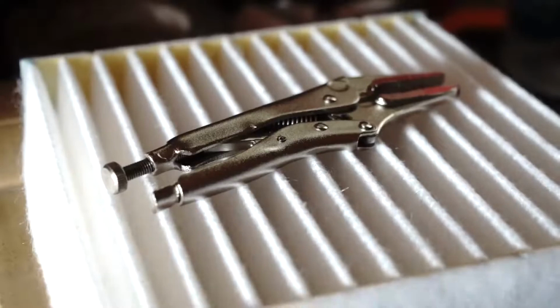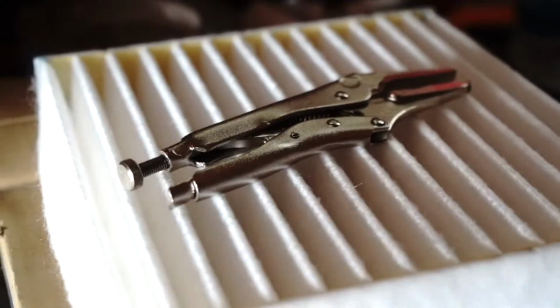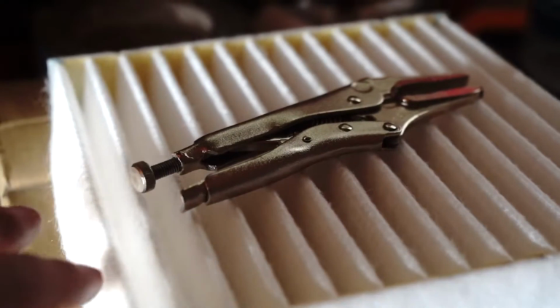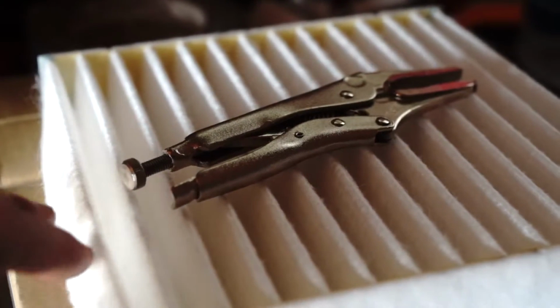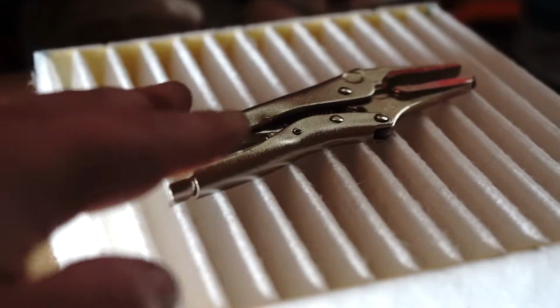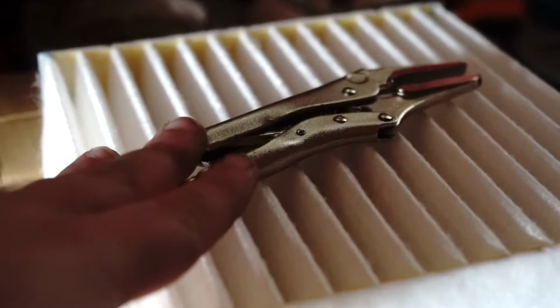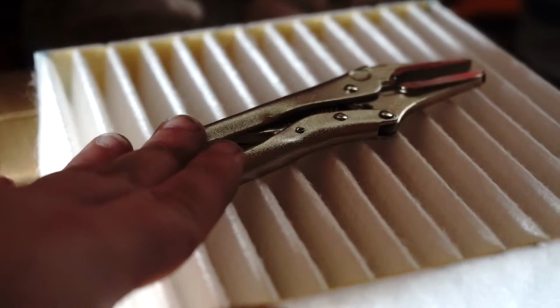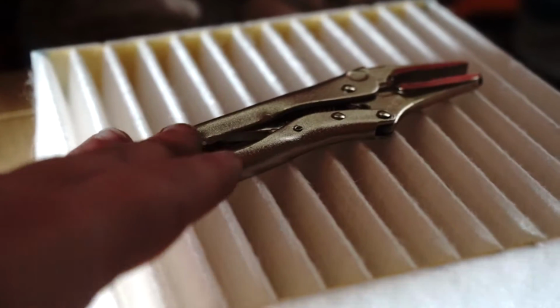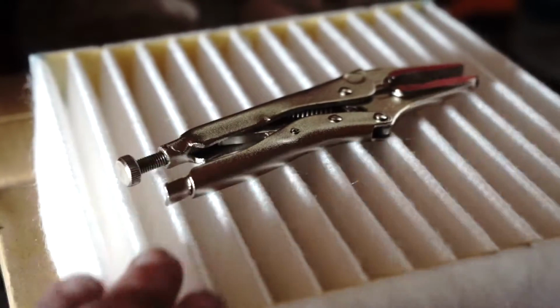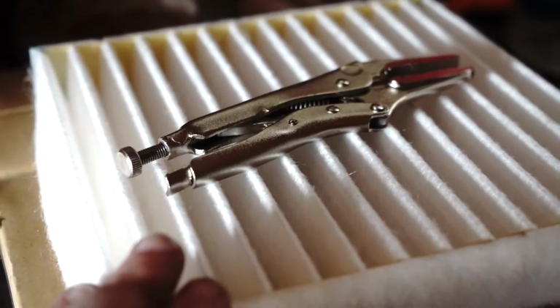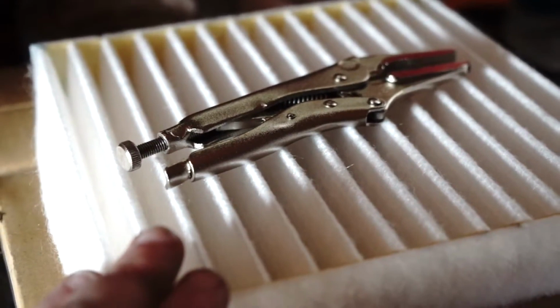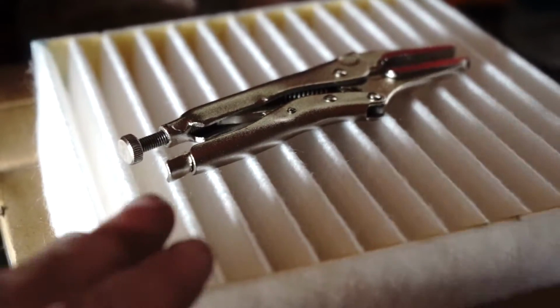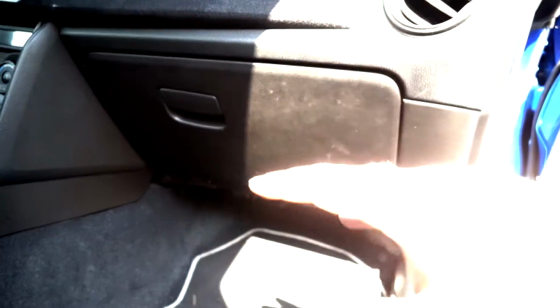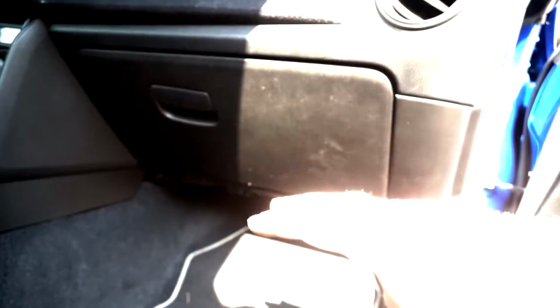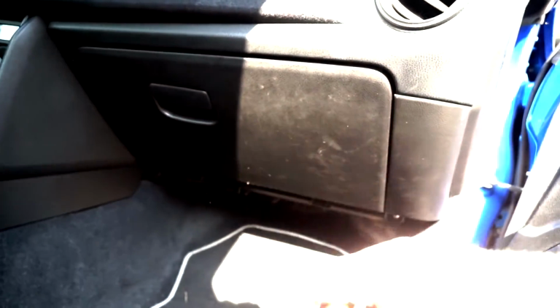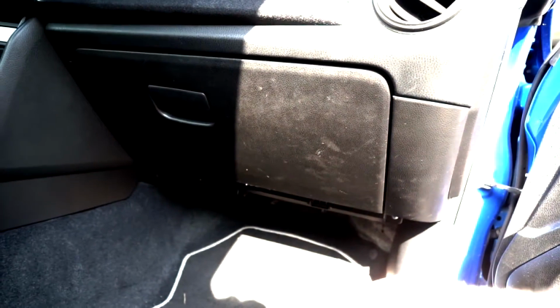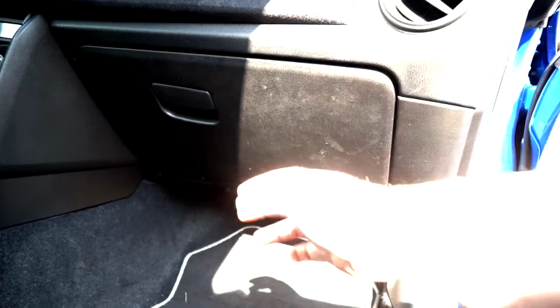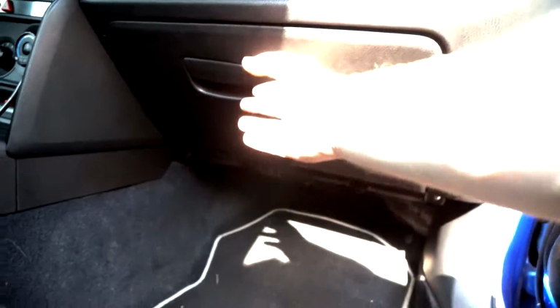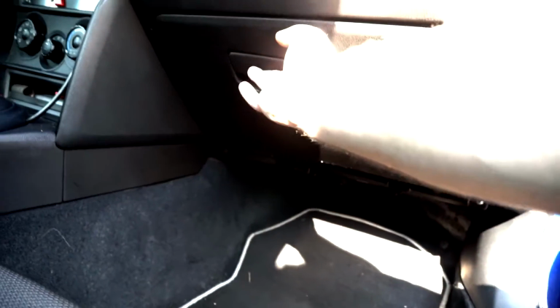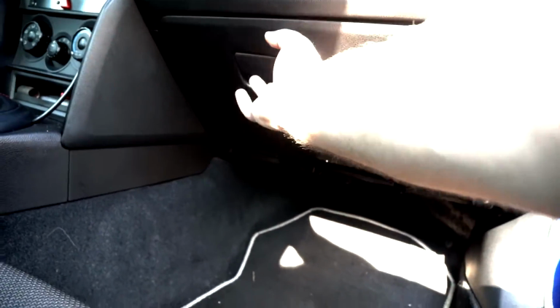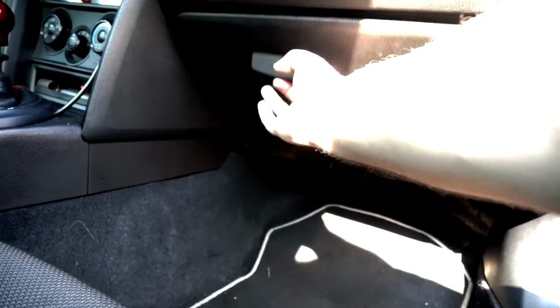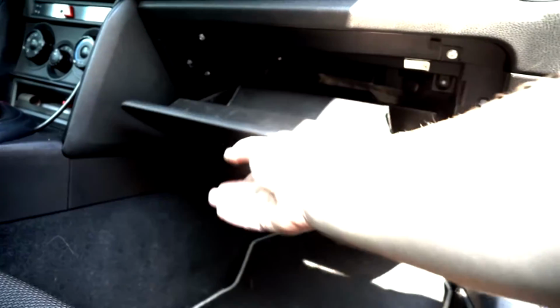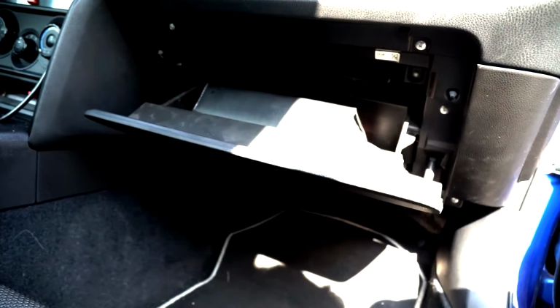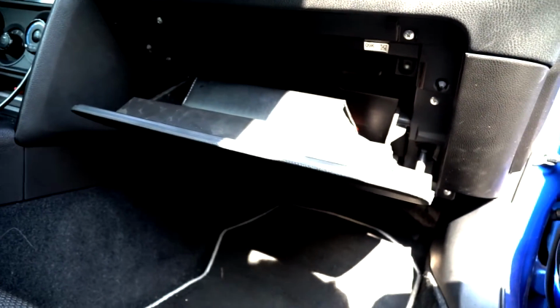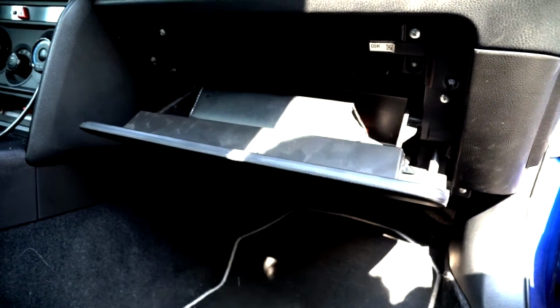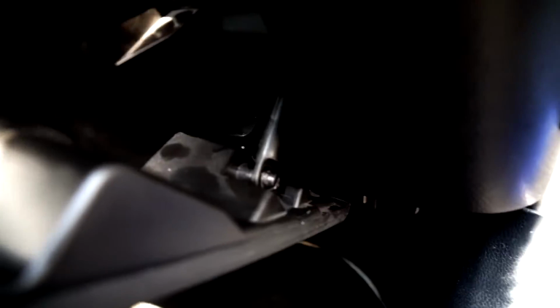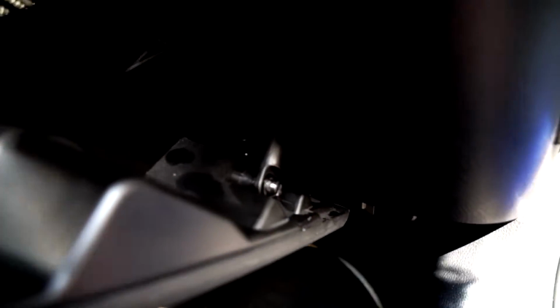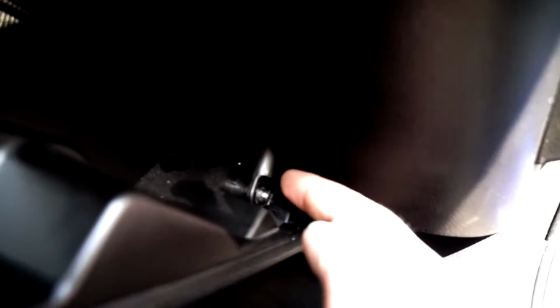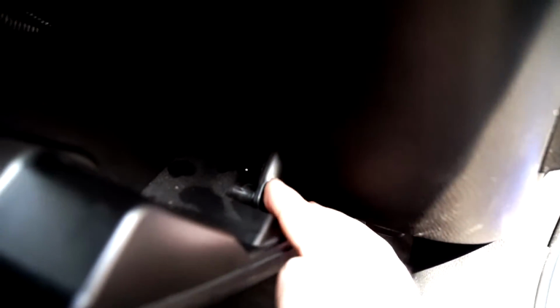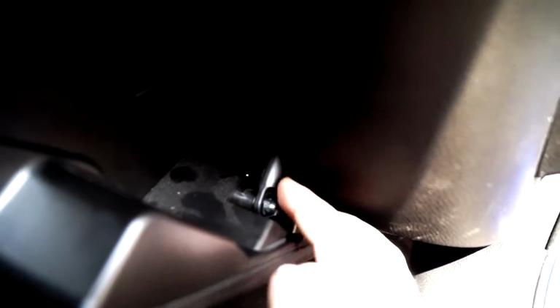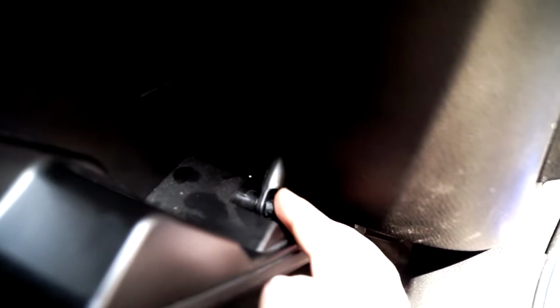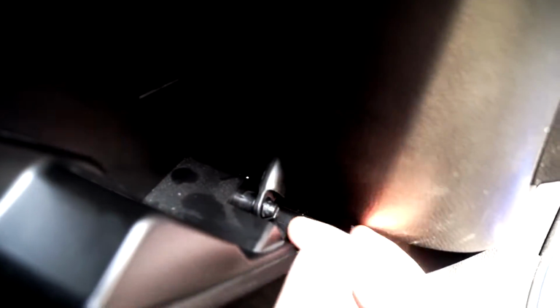The installation process is super simple. All we need is a pair of pliers and a new filter. Here we are on the passenger side of the car. First thing we want to do is open up the glove box. On the right hand side of the glove box, we're going to find a little strut.